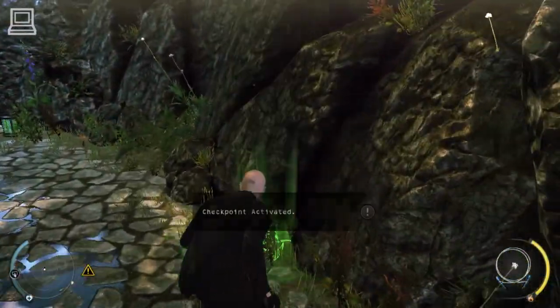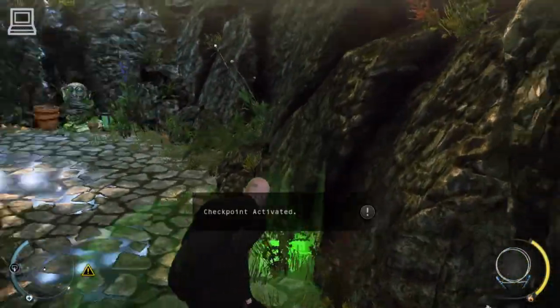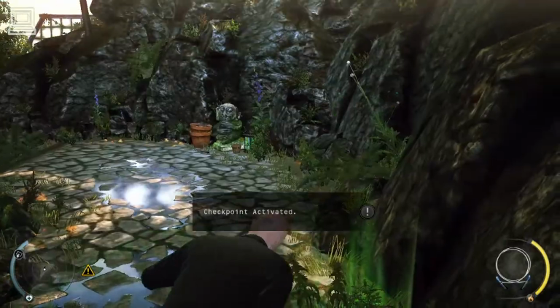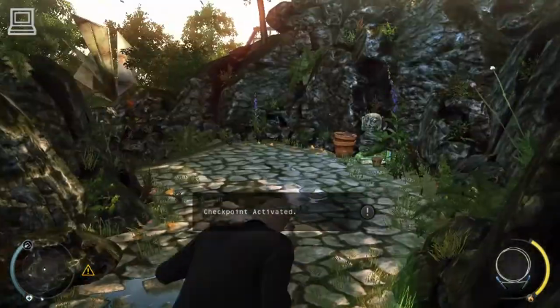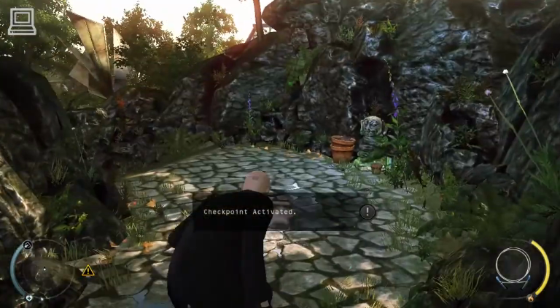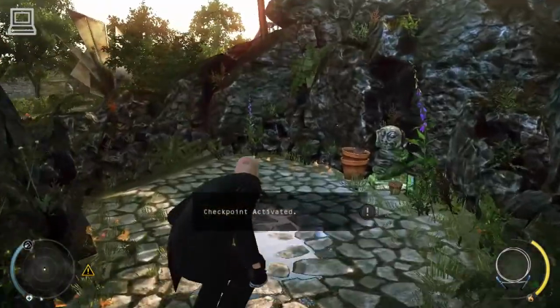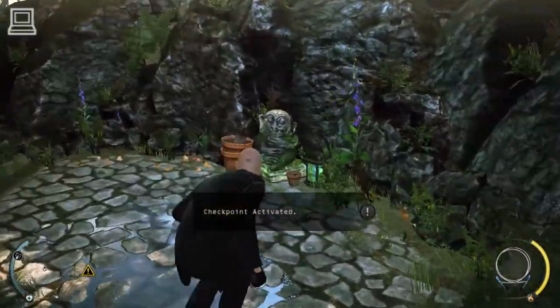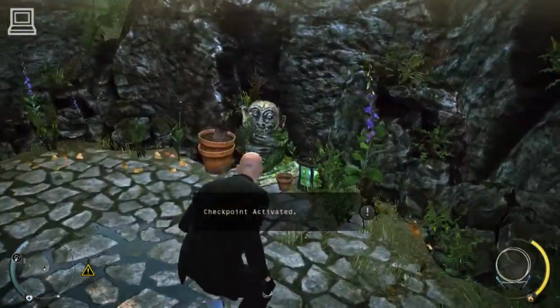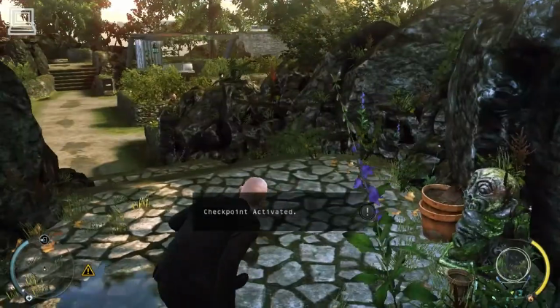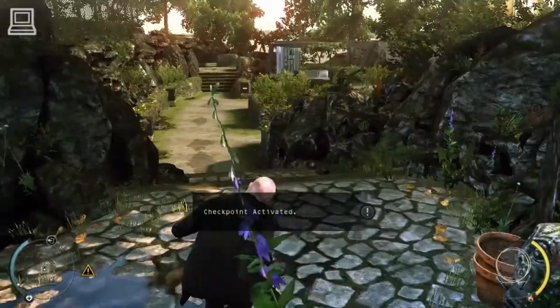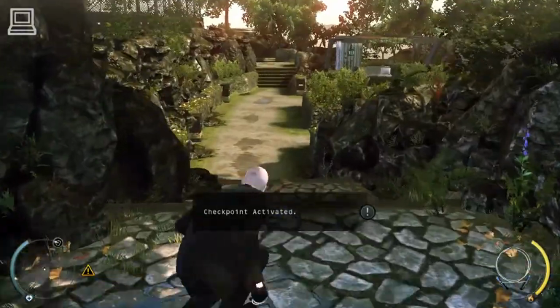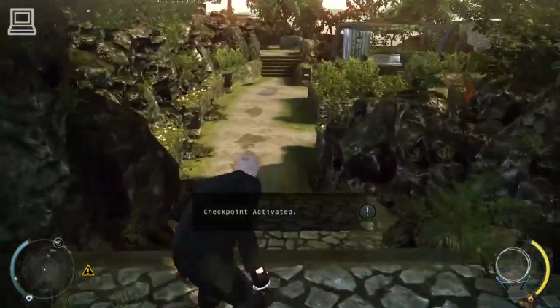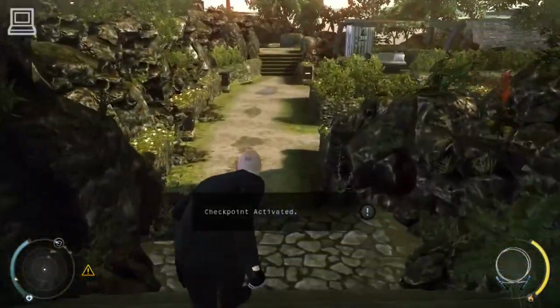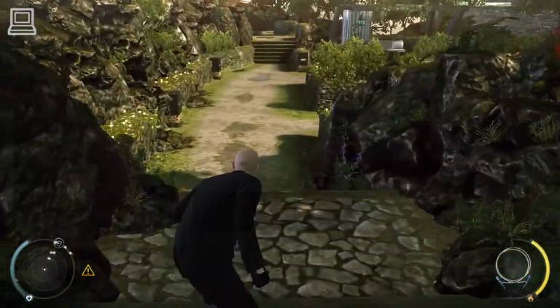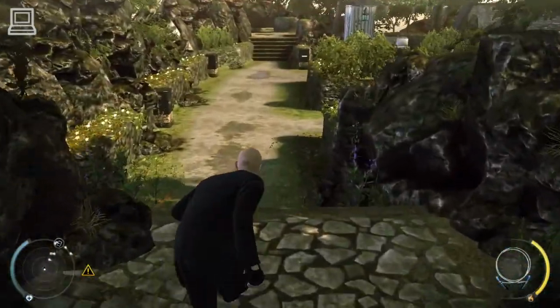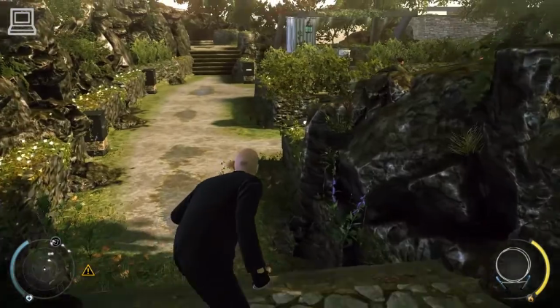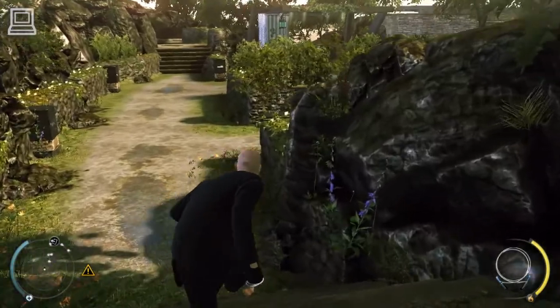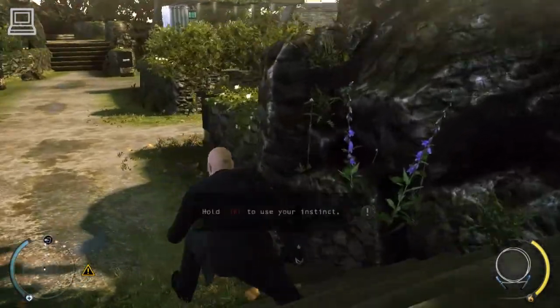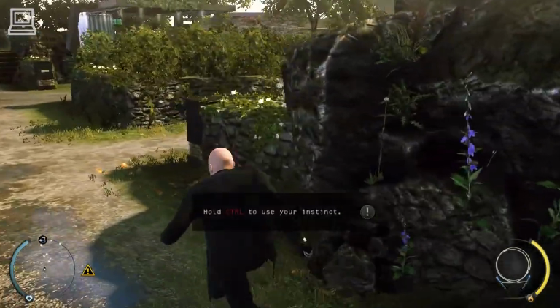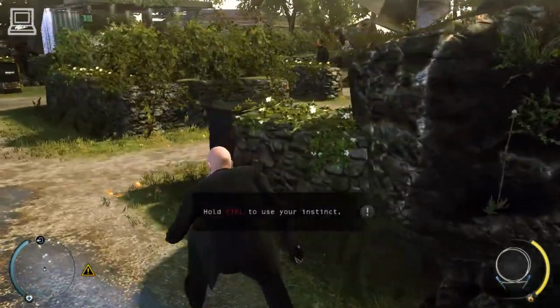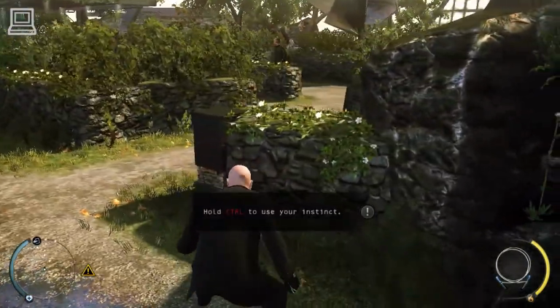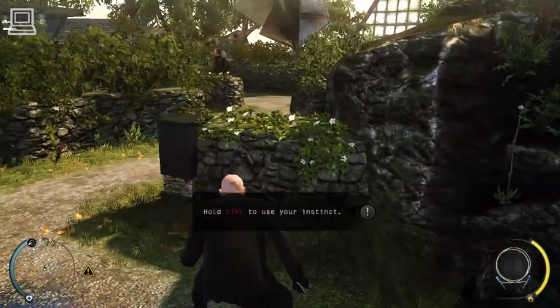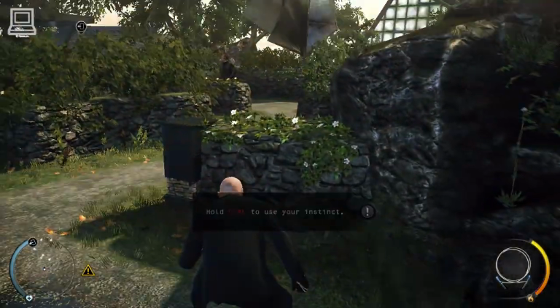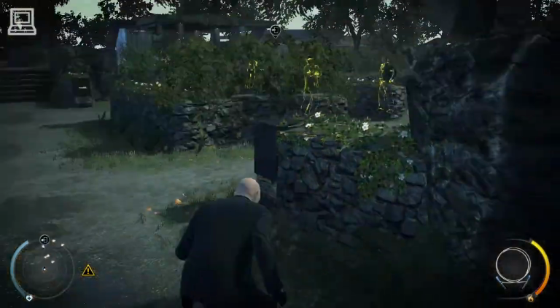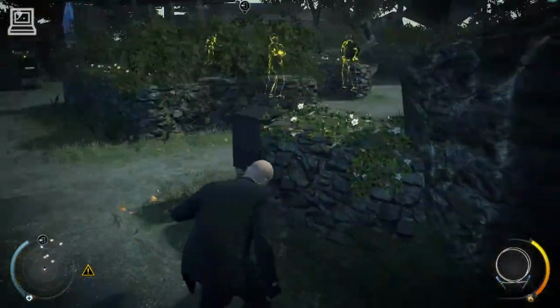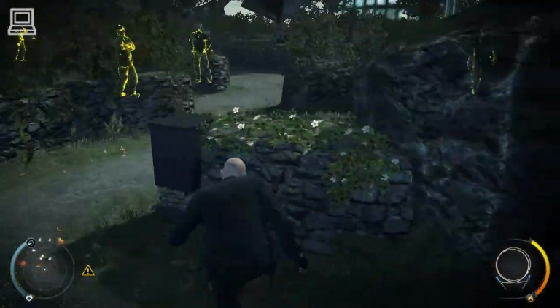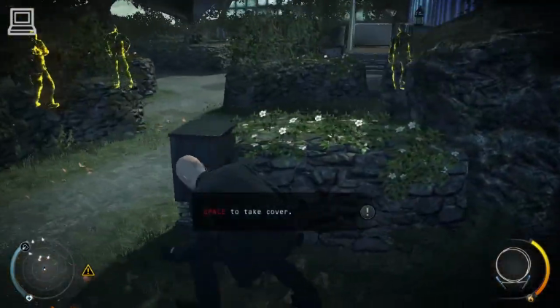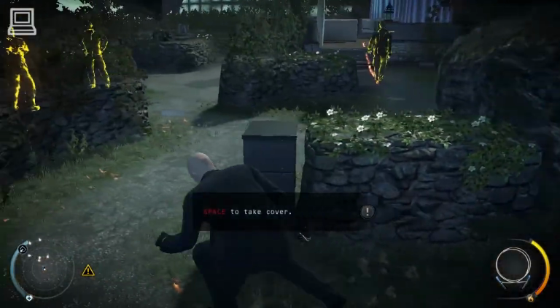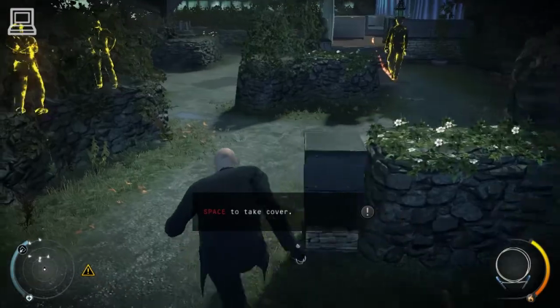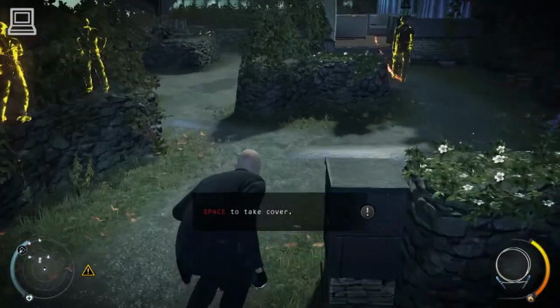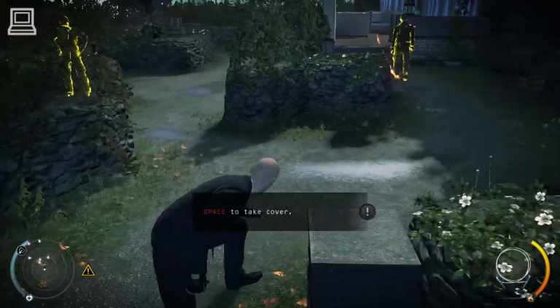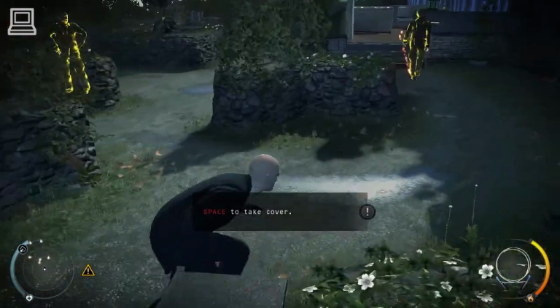You have activated a checkpoint. If you die or if you choose to restart, you will start at this location. Agent 47's training and supreme senses allow him to keenly perceive his surroundings.